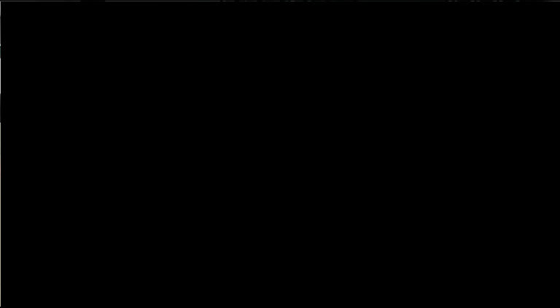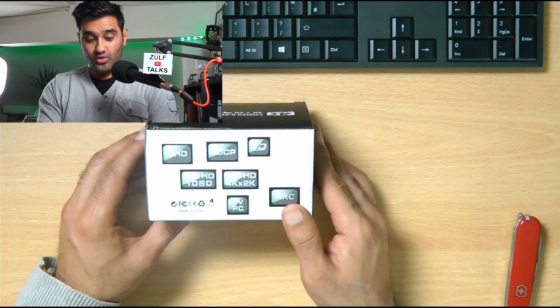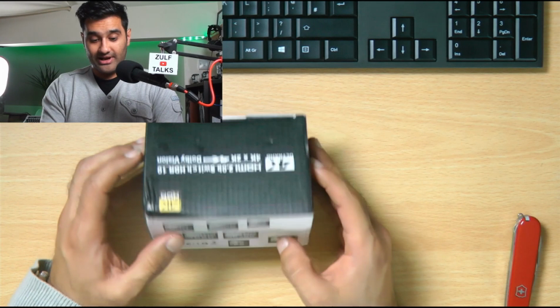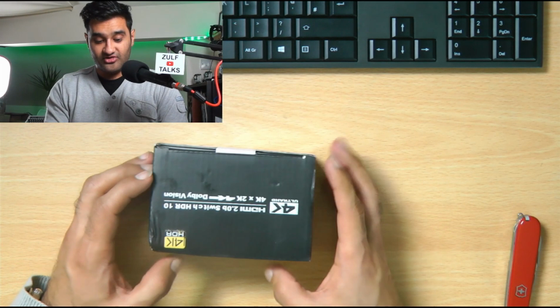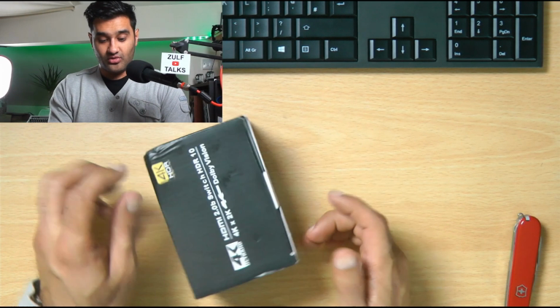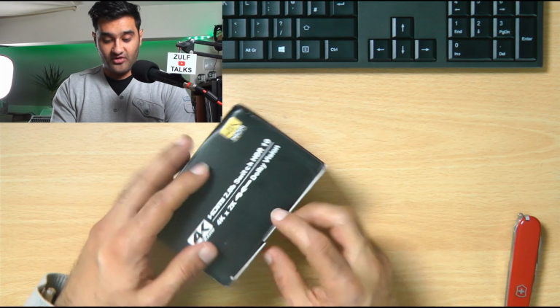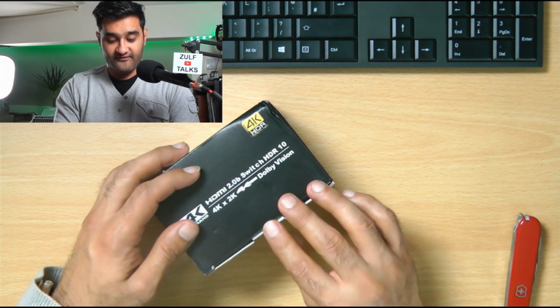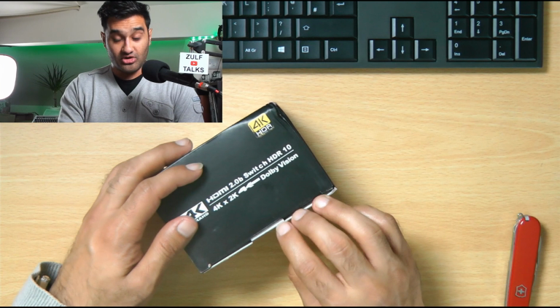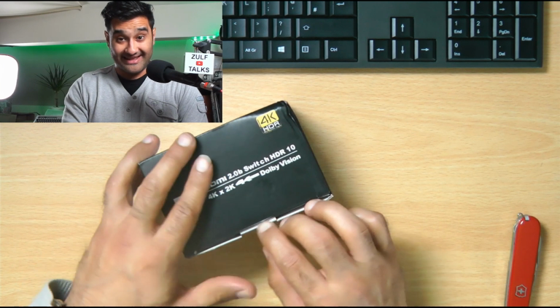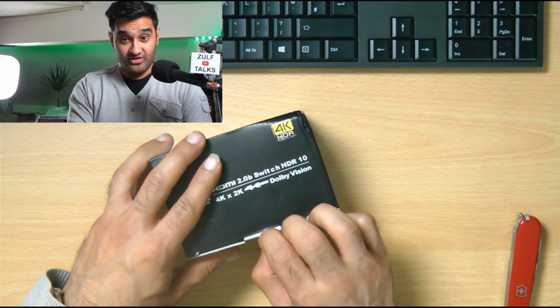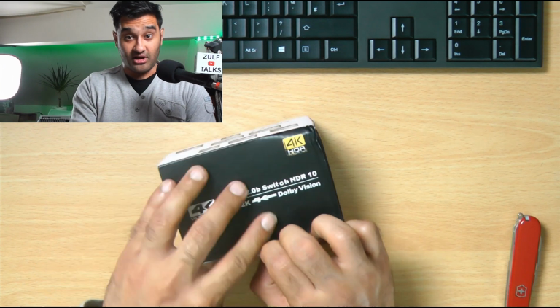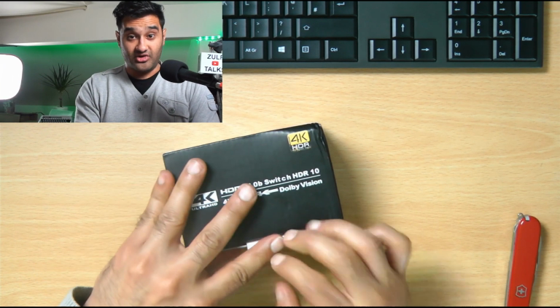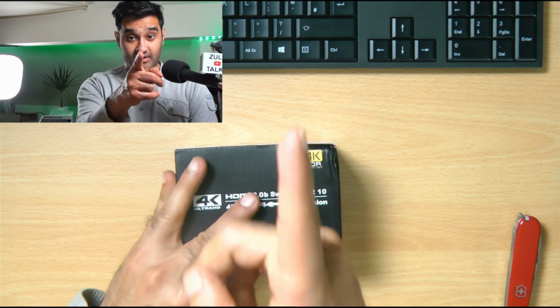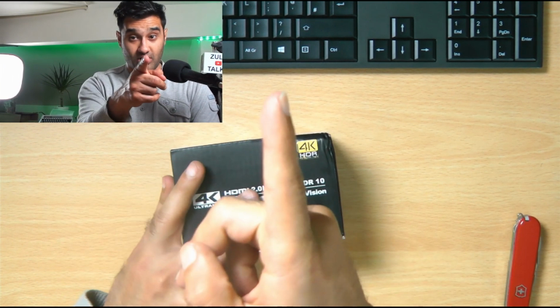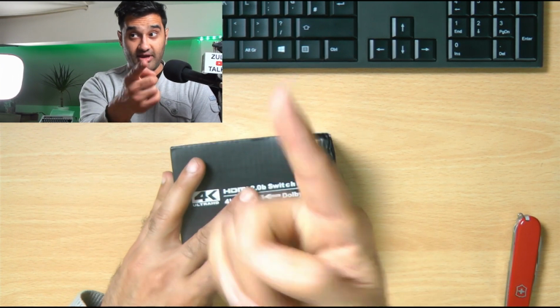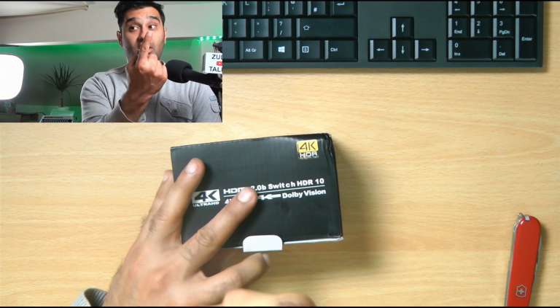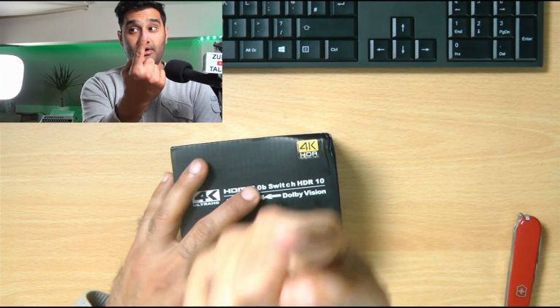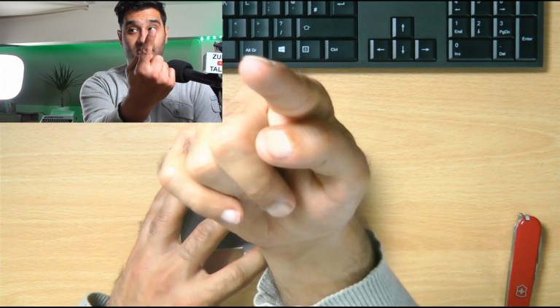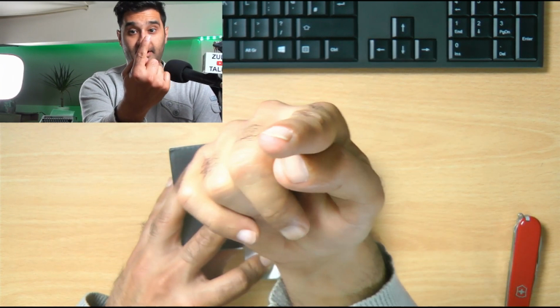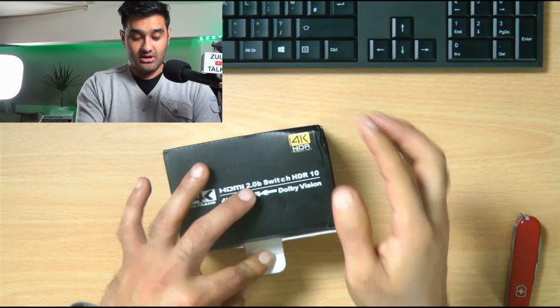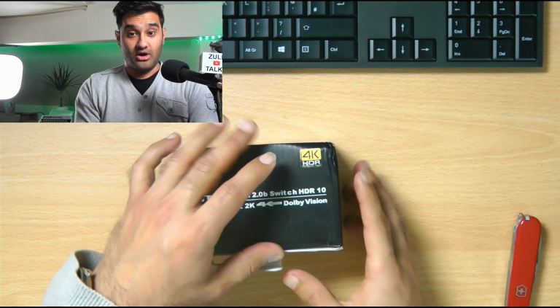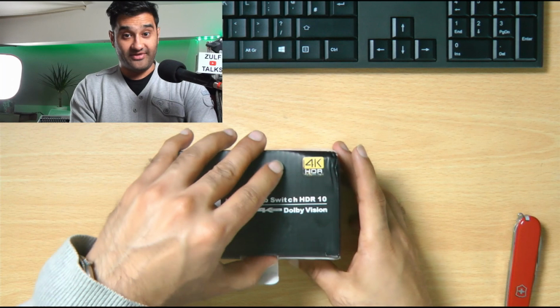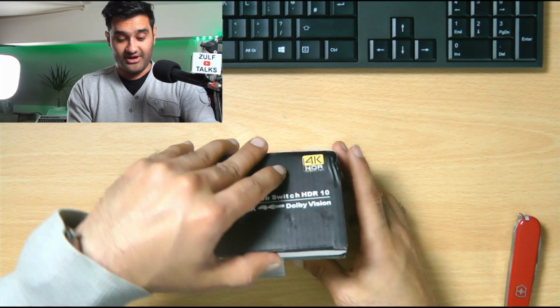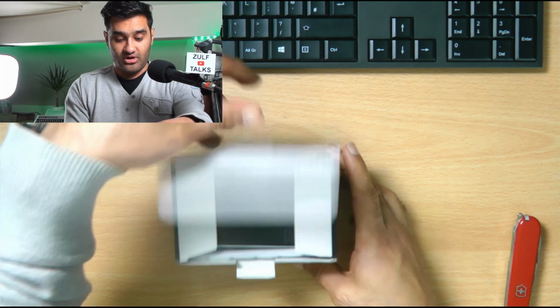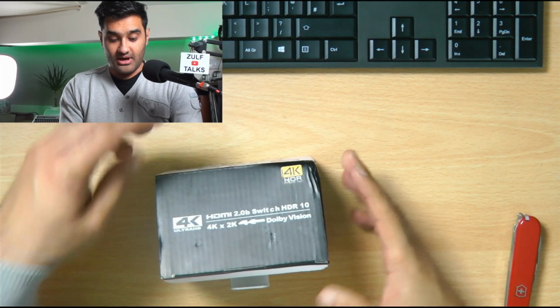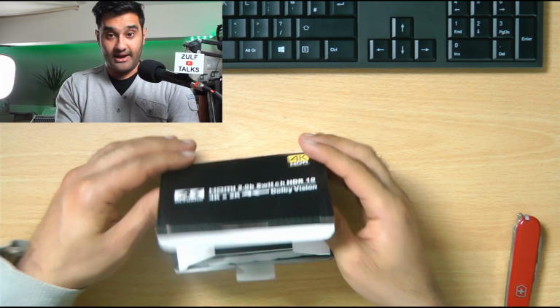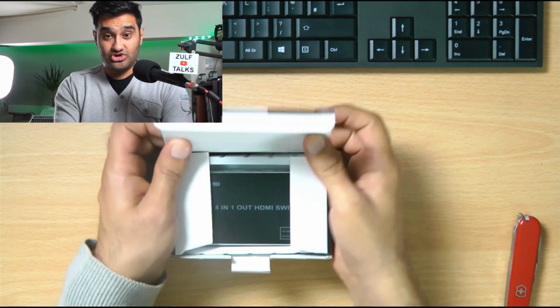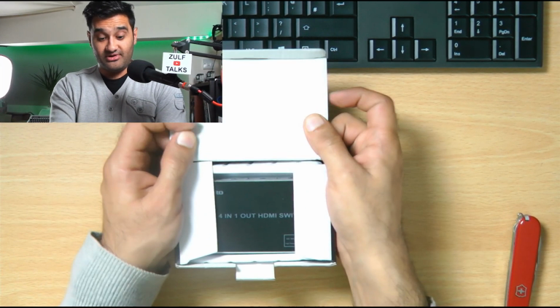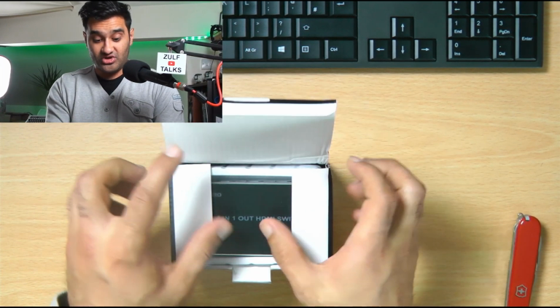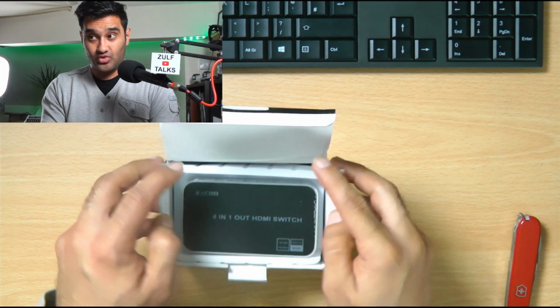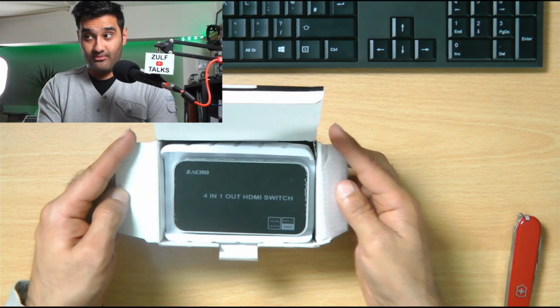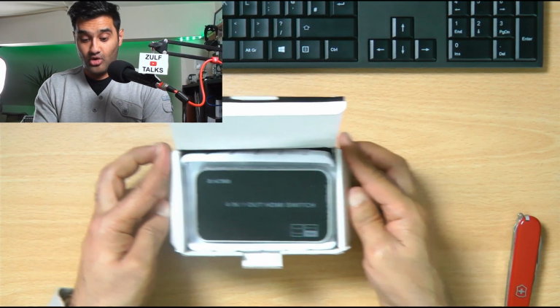What it allows you to do is, if you have multiple cameras like I do here — one there and one up here — I also have a third camera, and I want to be able to switch between them remotely.